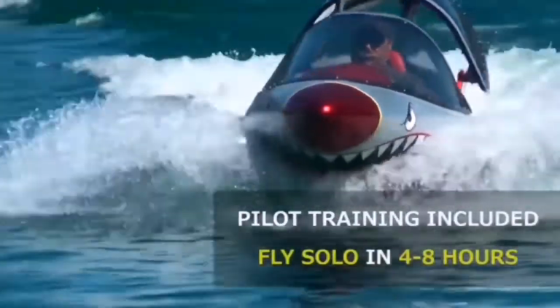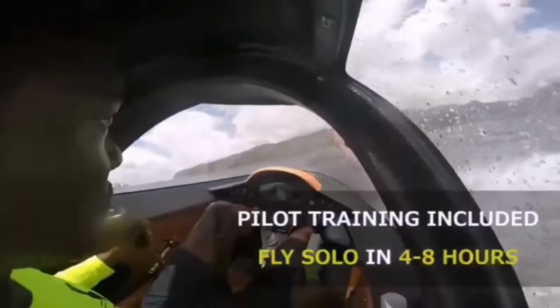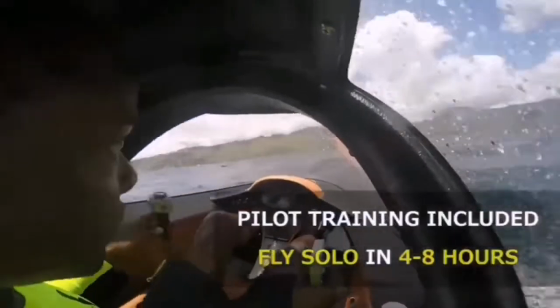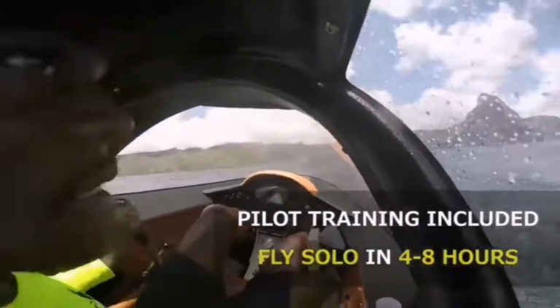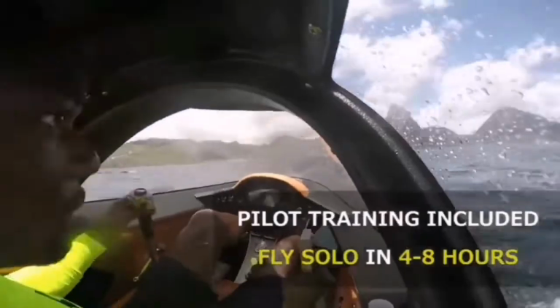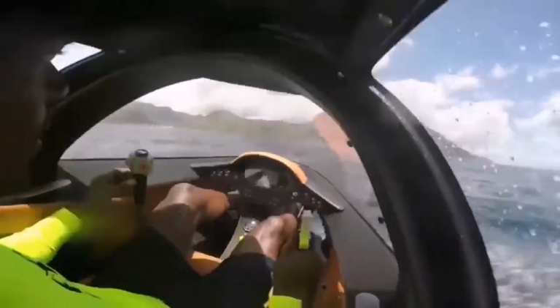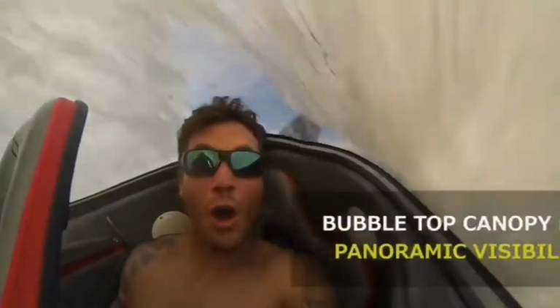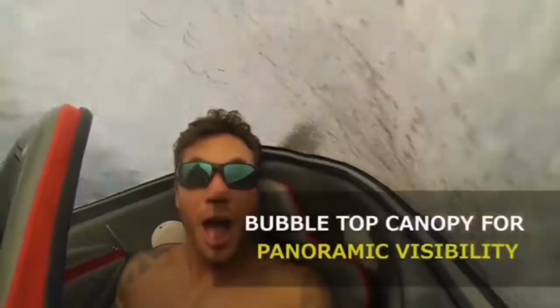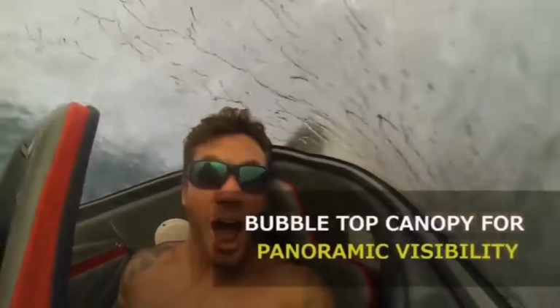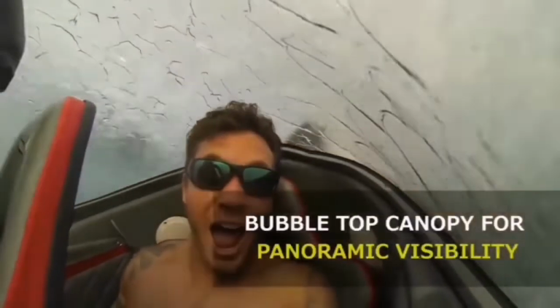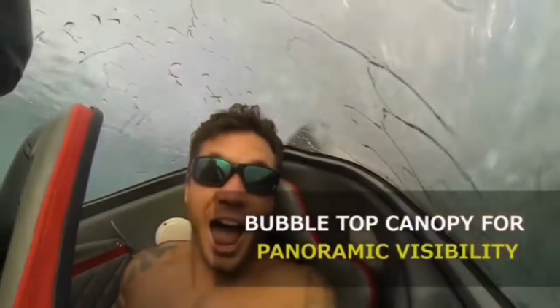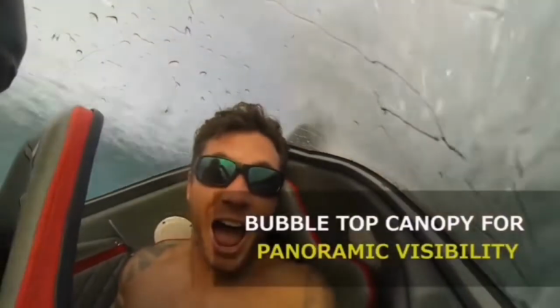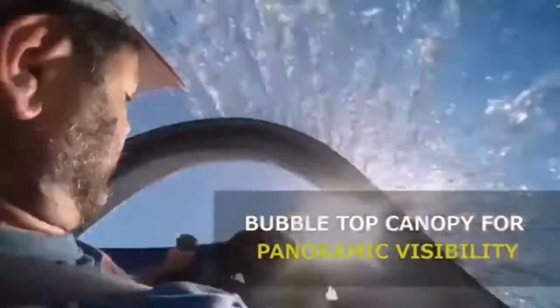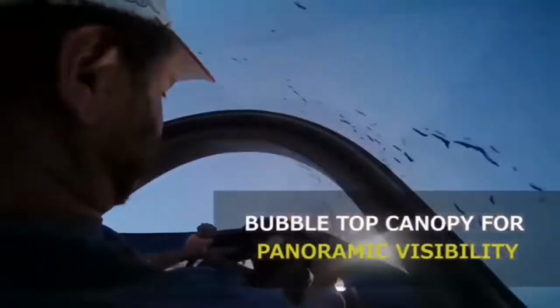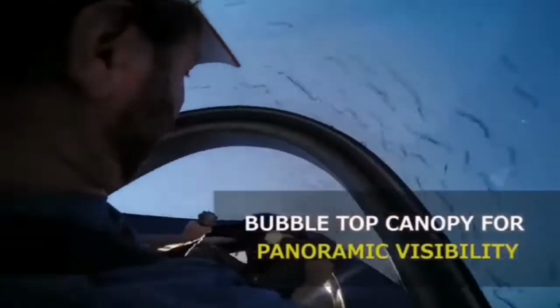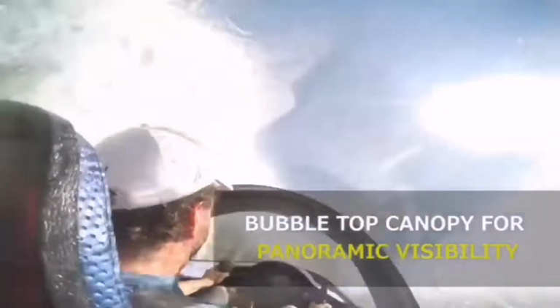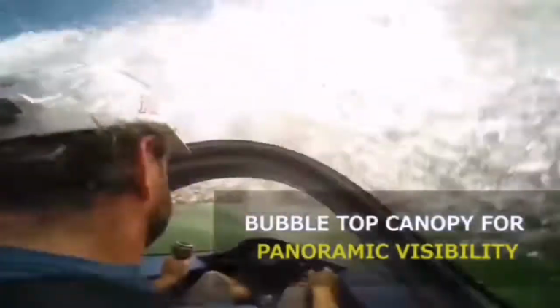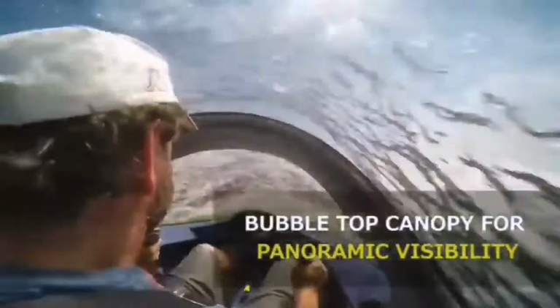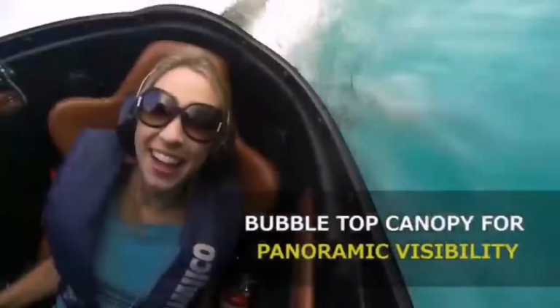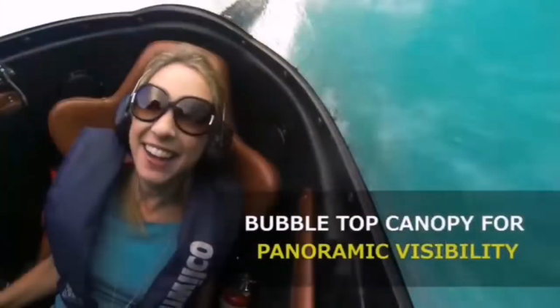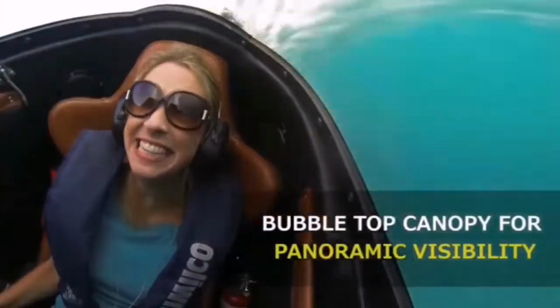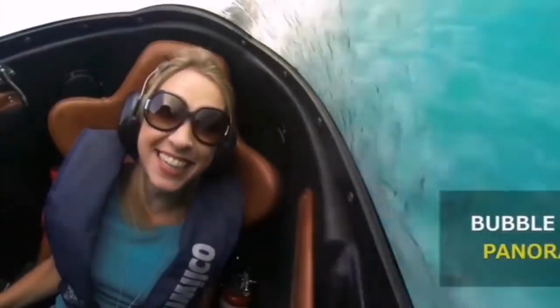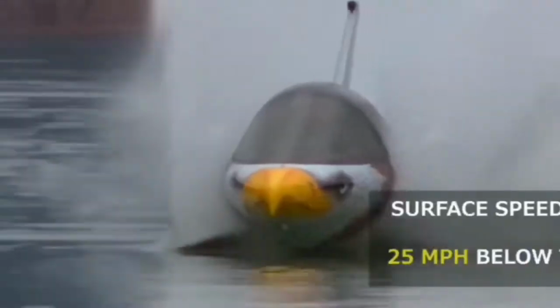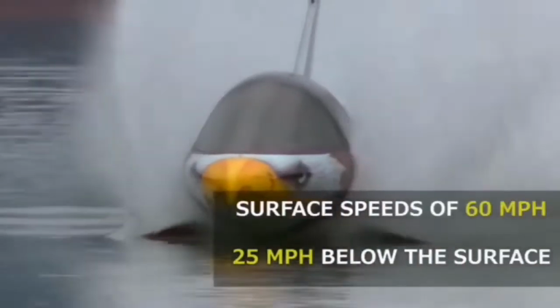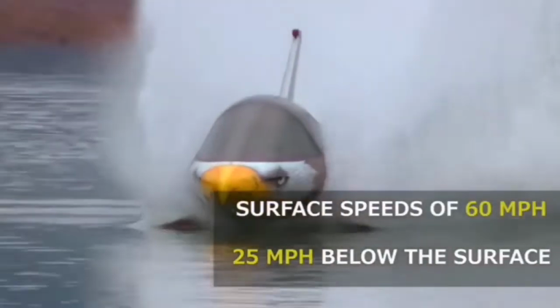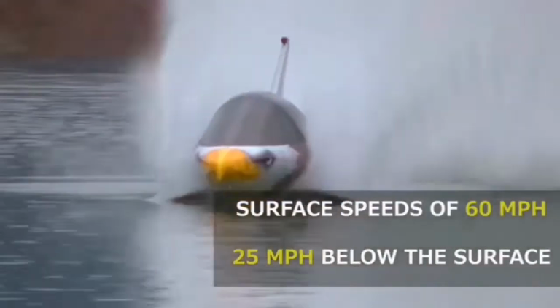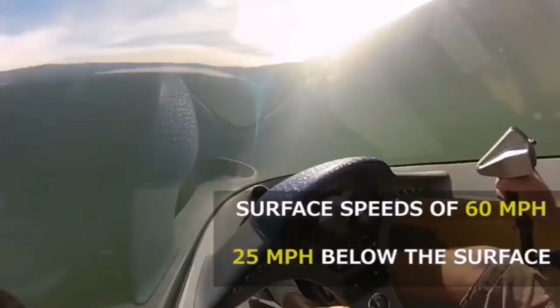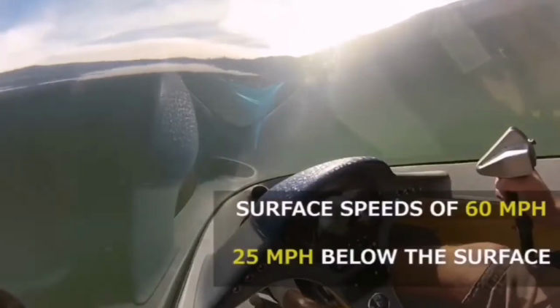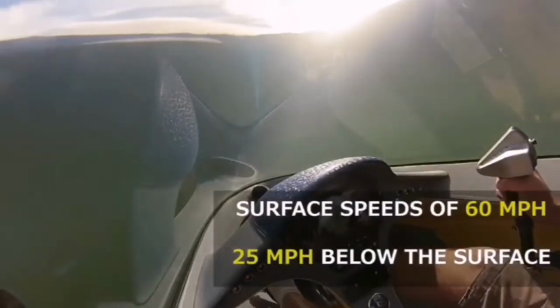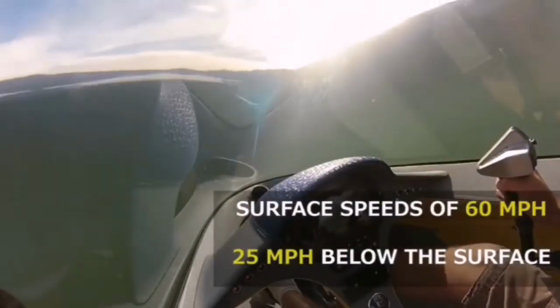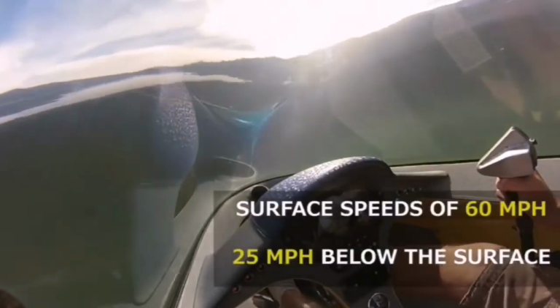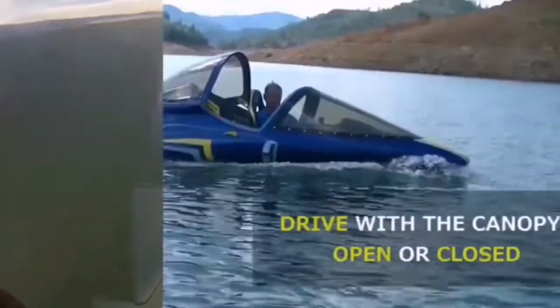Unlike typical submersibles, the Sea Breacher is always clearly visible when performing dives. You will still see the large wake behind the boat, in addition to still hearing it. The Sea Breacher is positively buoyant and has been engineered to always self-right.